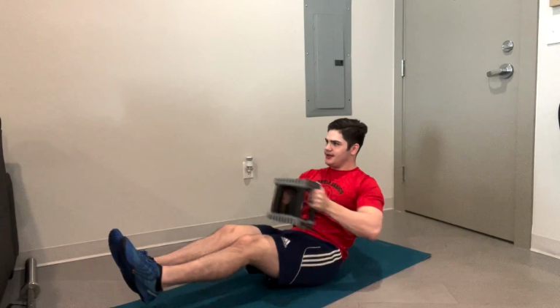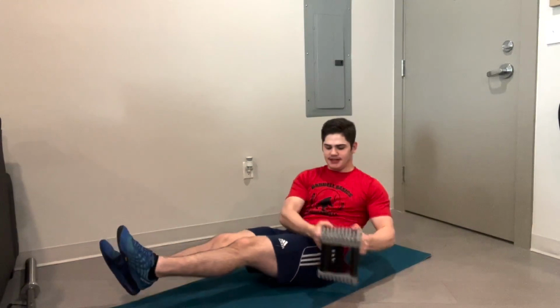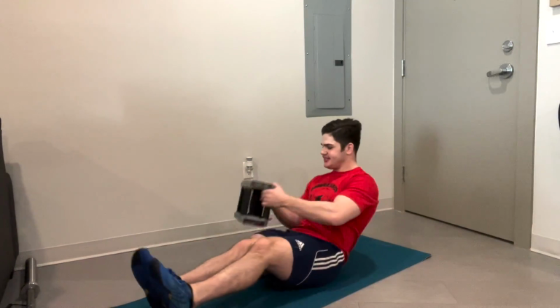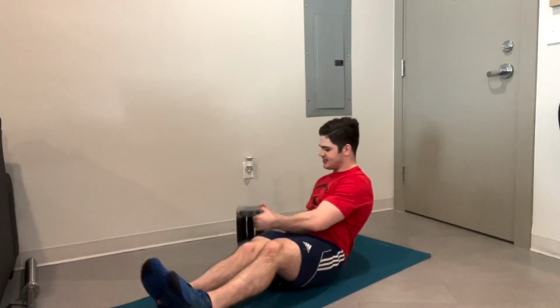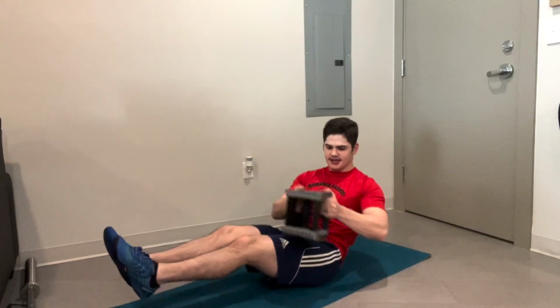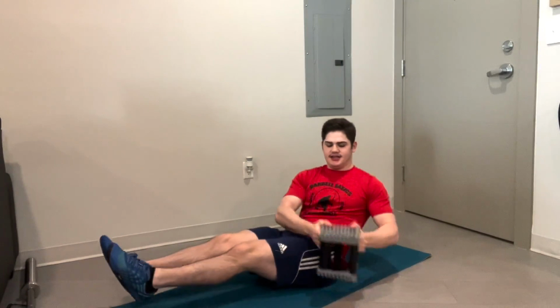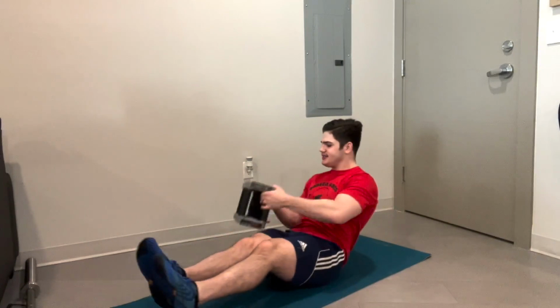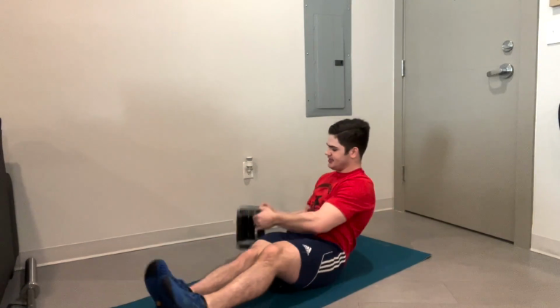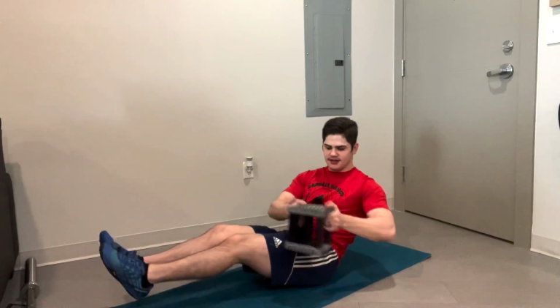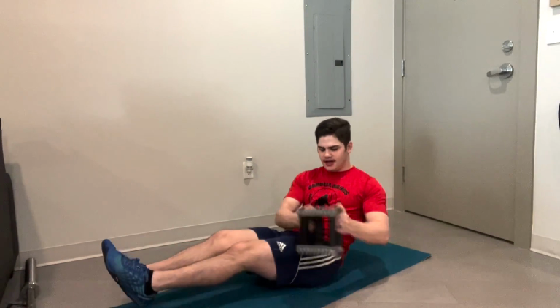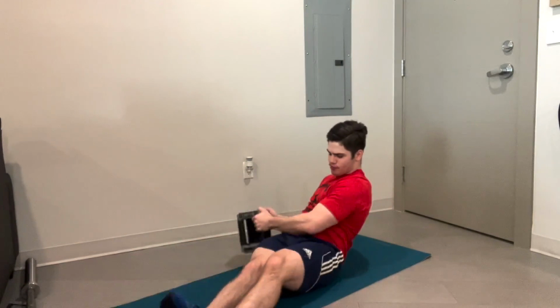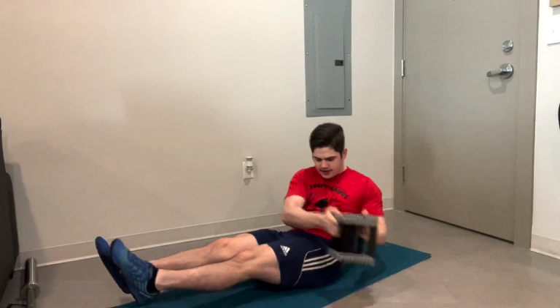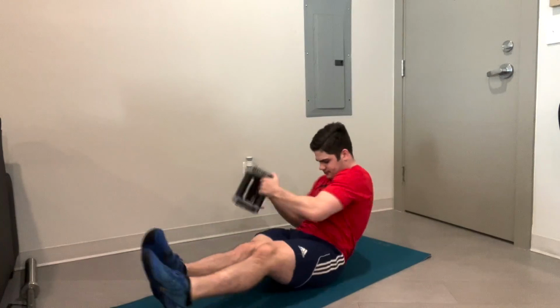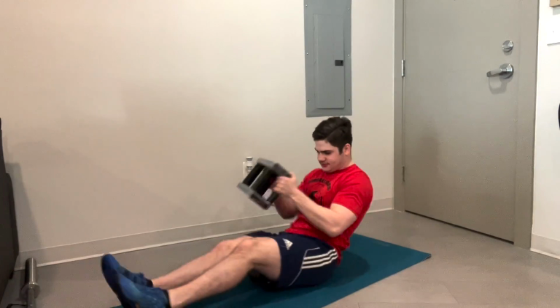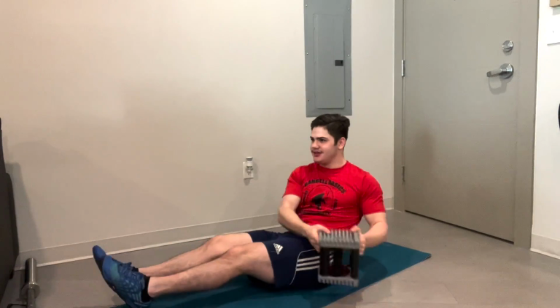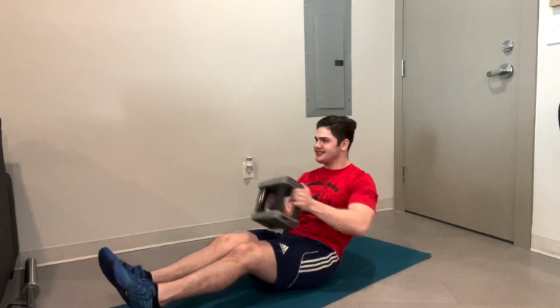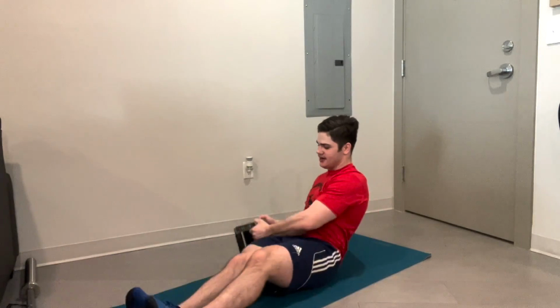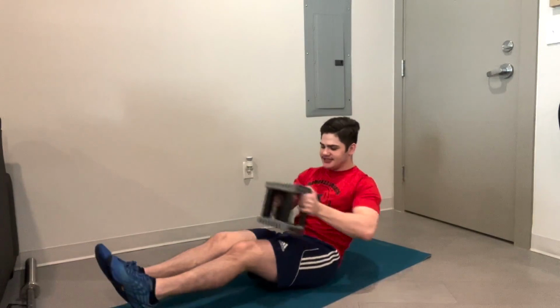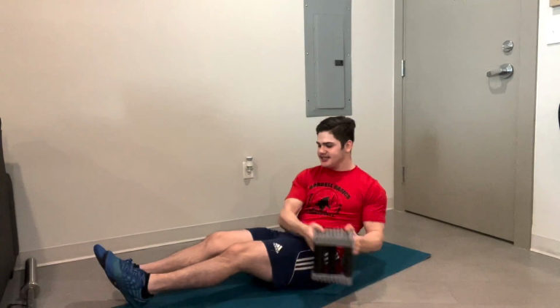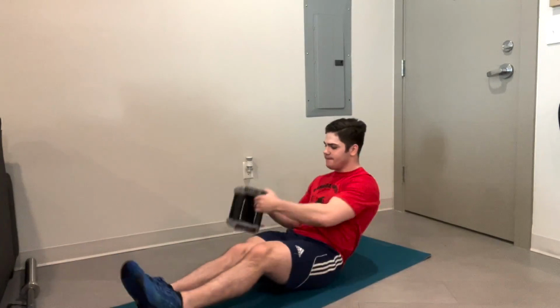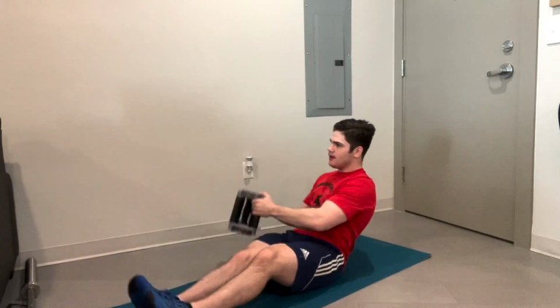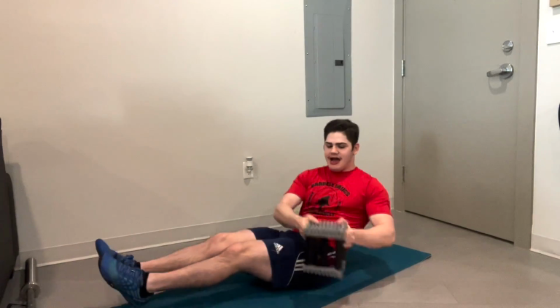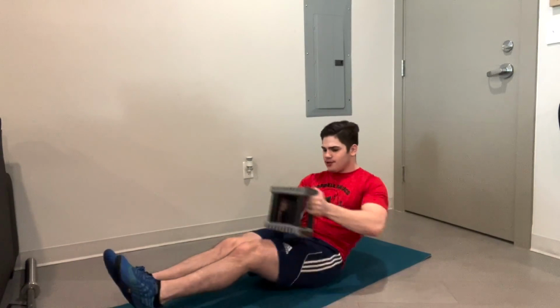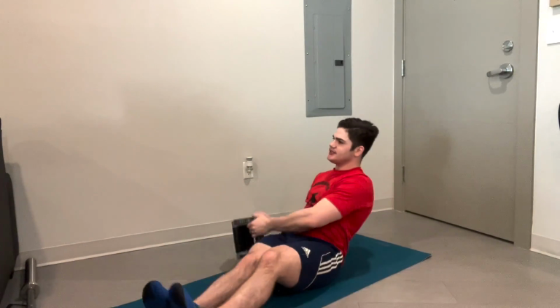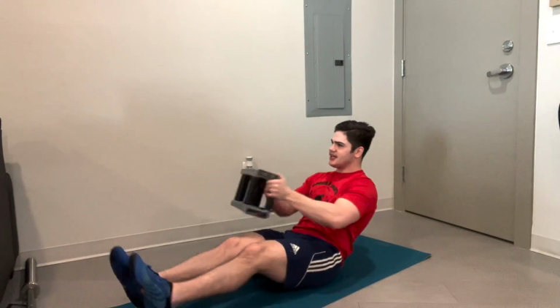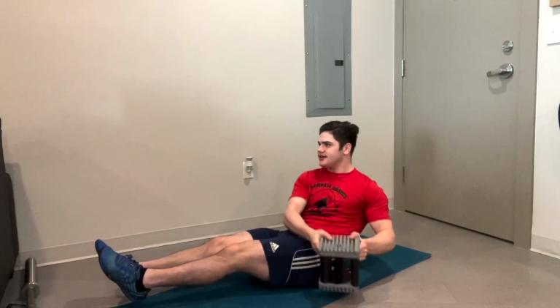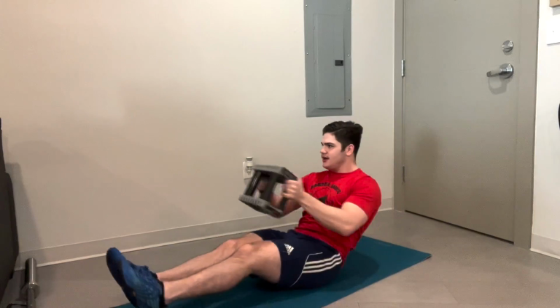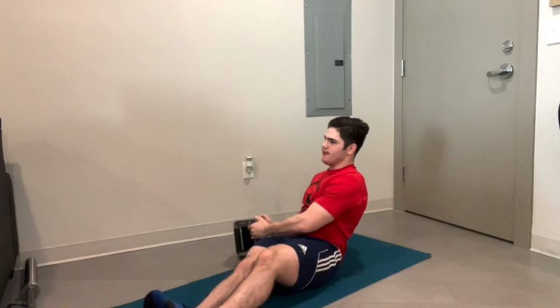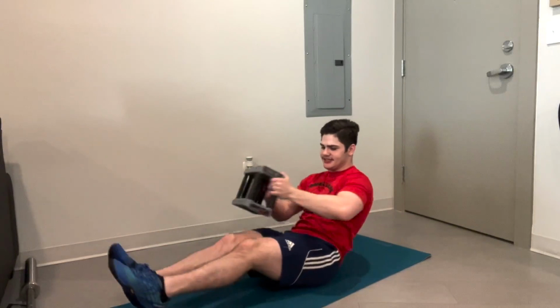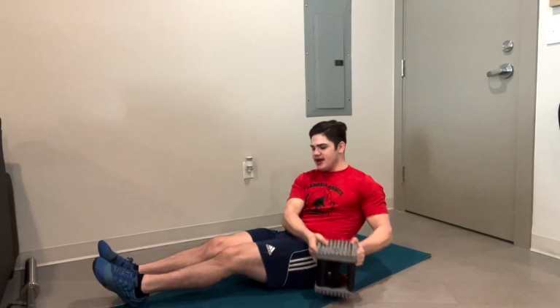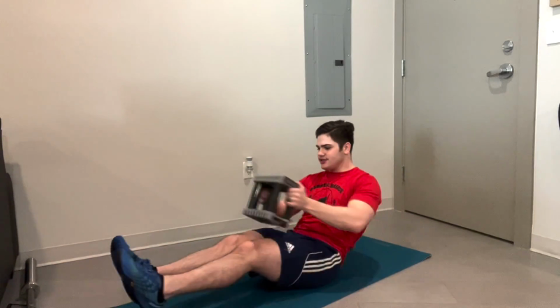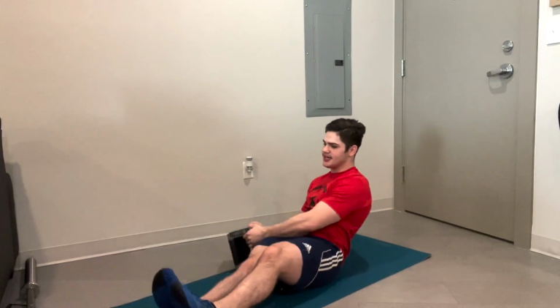Keep my twists nice and consistent. Nice and consistent here. Ten seconds in, halfway to our first exercise. And we get a 10-second break at the end of those 20 seconds.